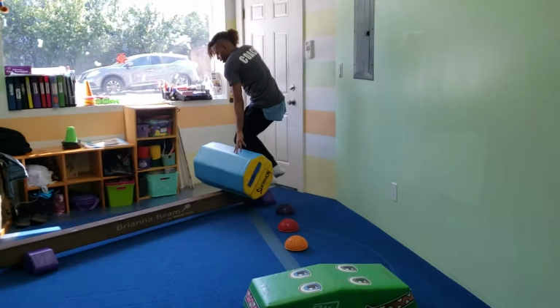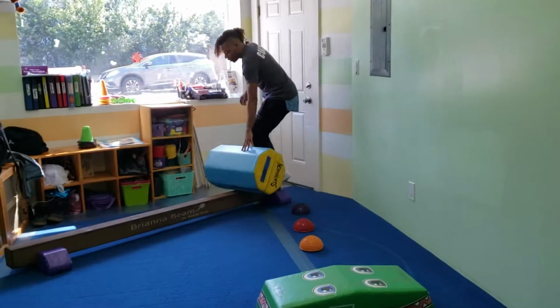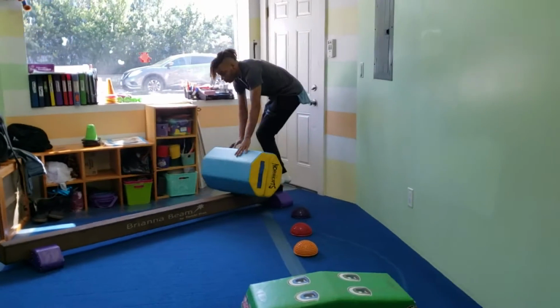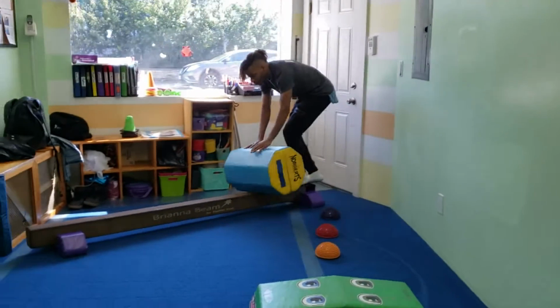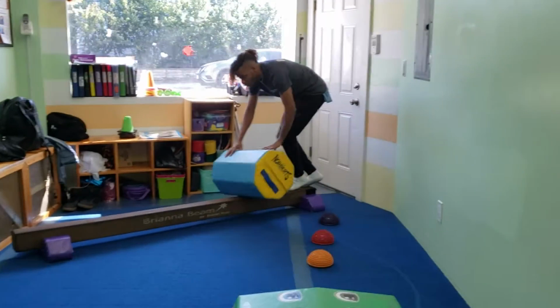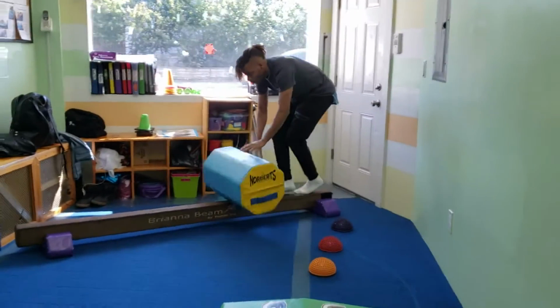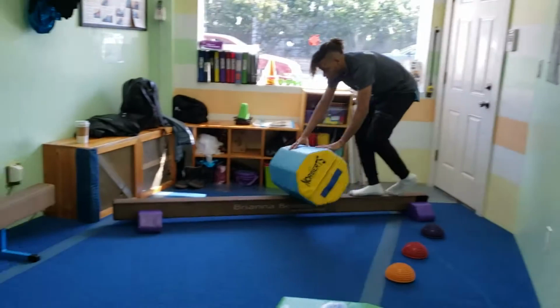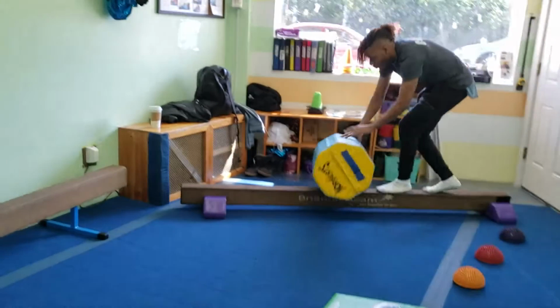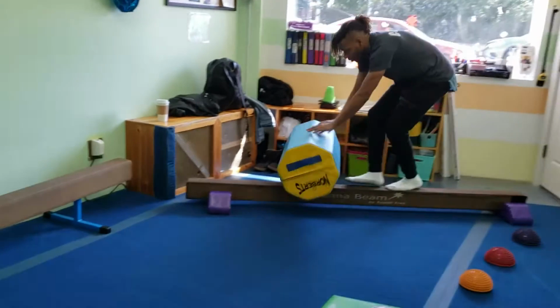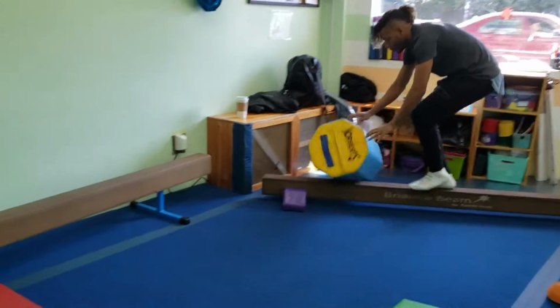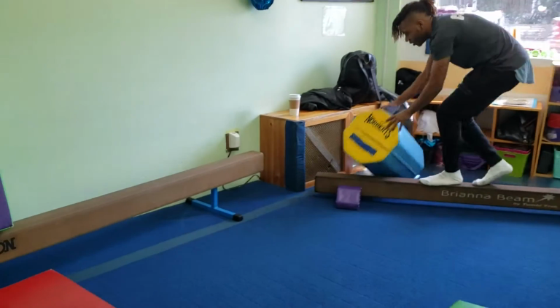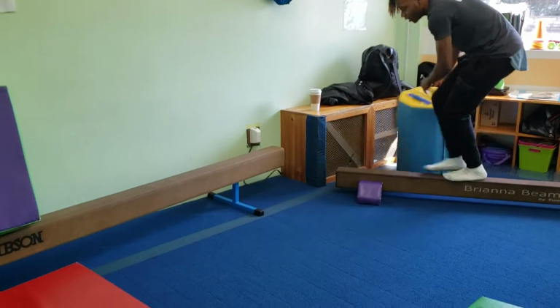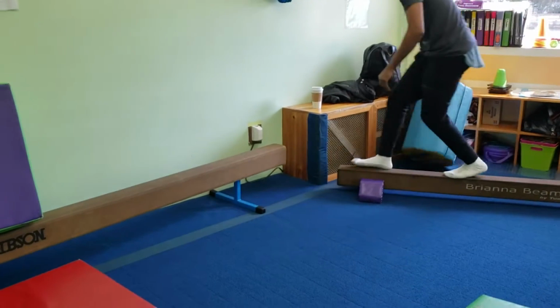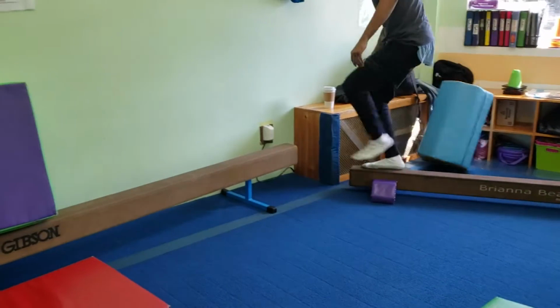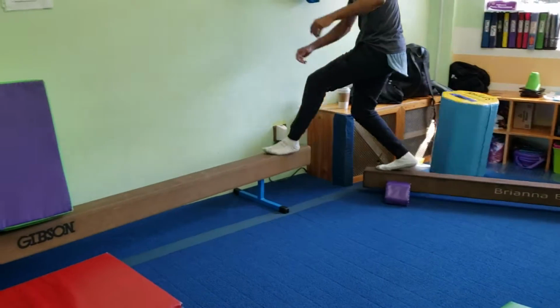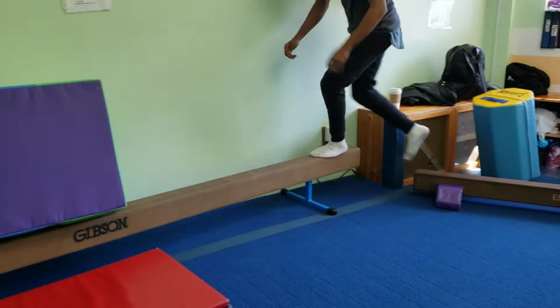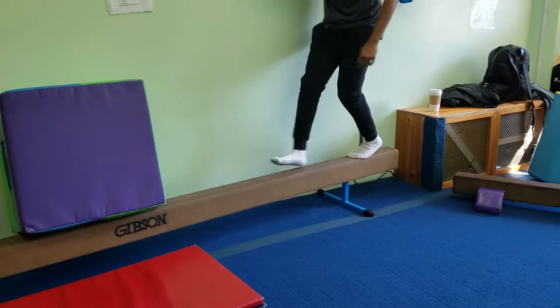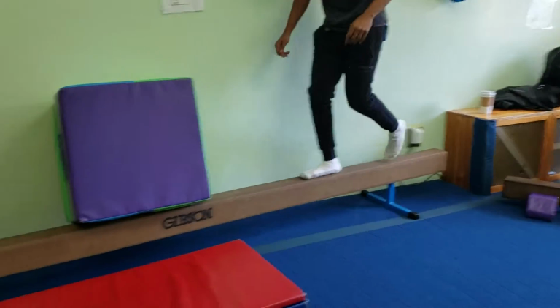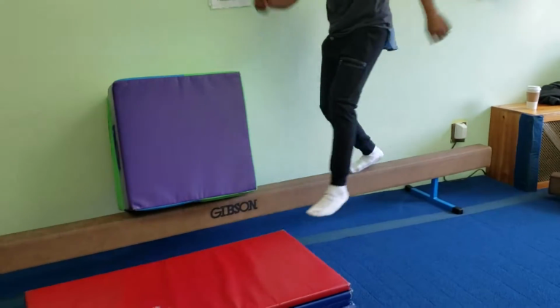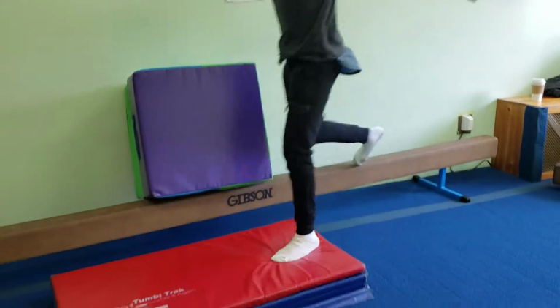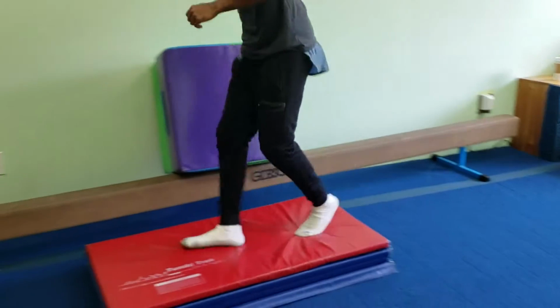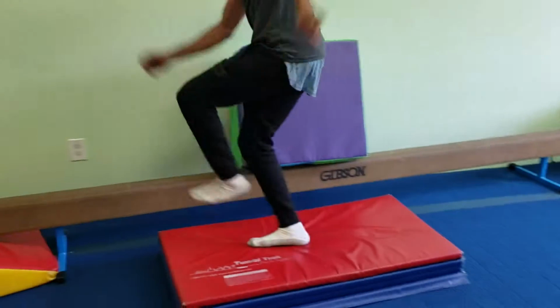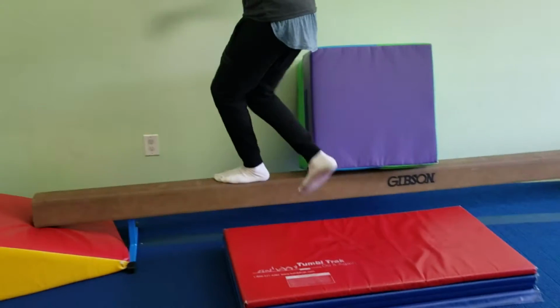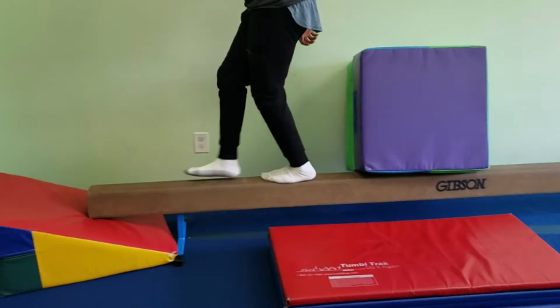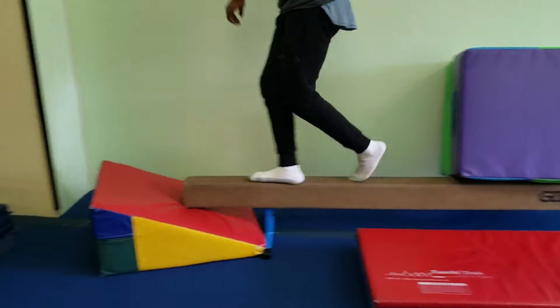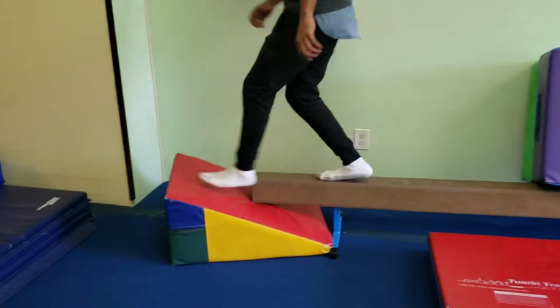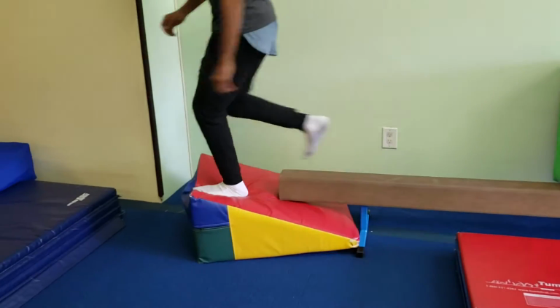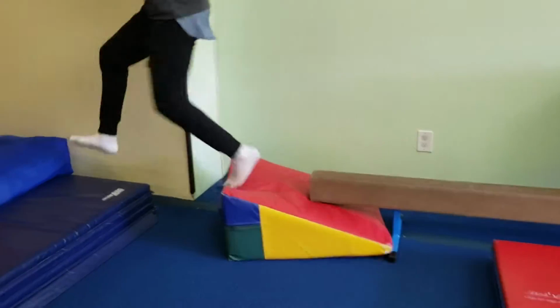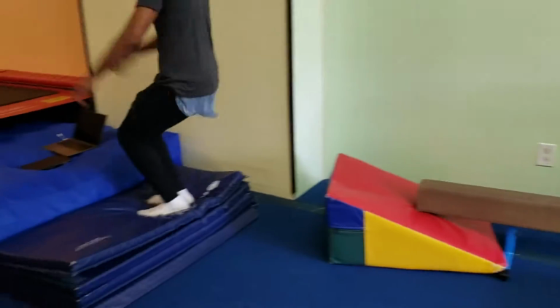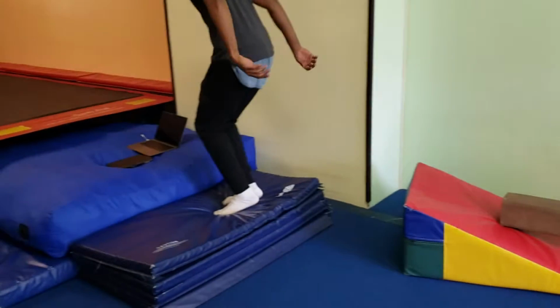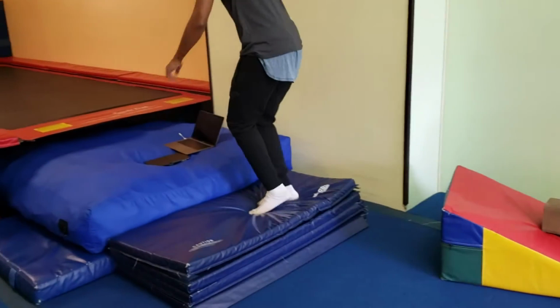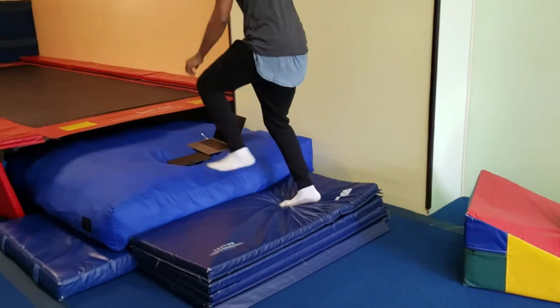And then on the beam. Roll the barrel mat down the beam. Back. Get that out of here. And jump on the red. Jump back on the beam. Jump over to the blue mat.